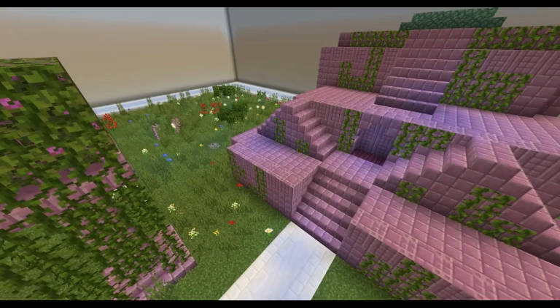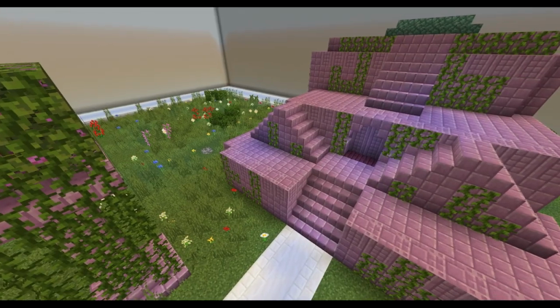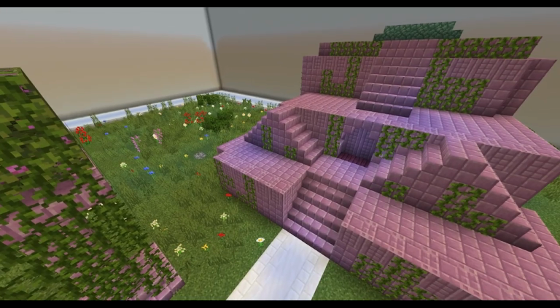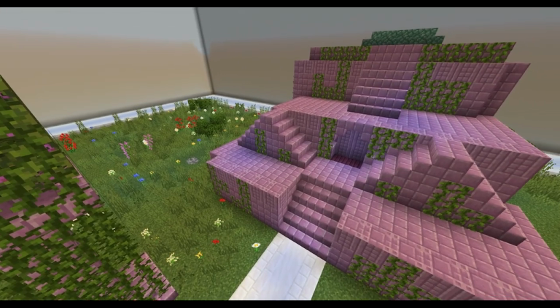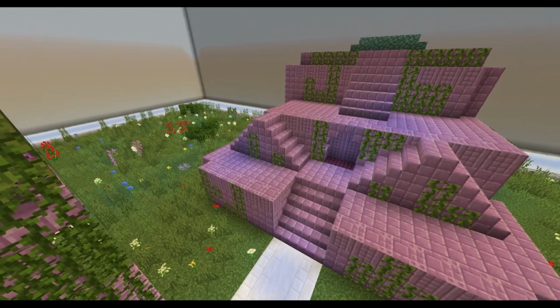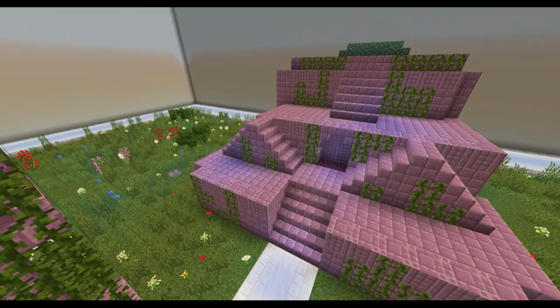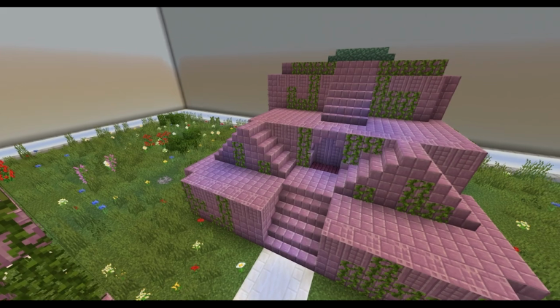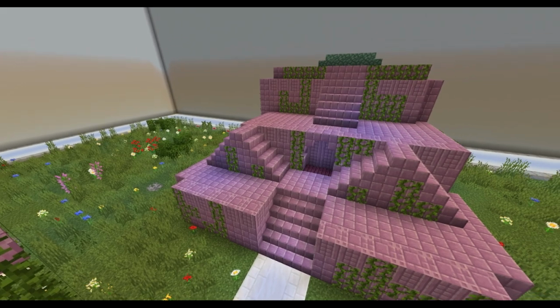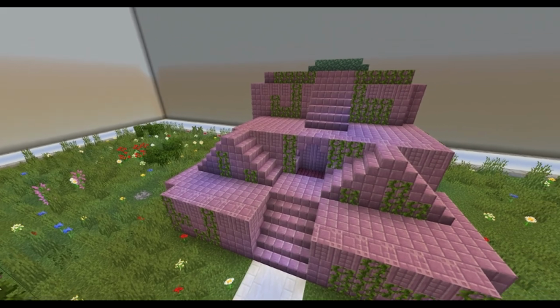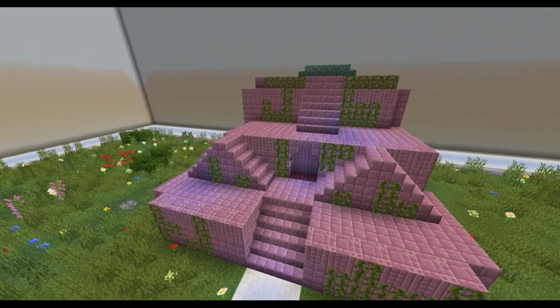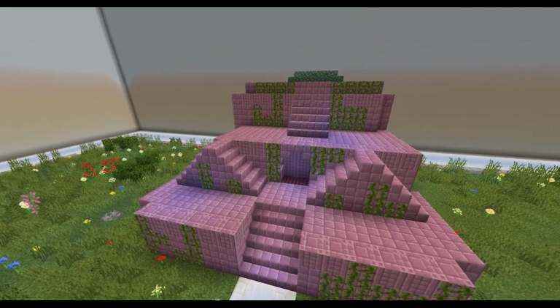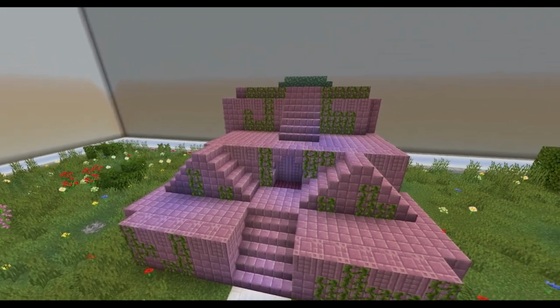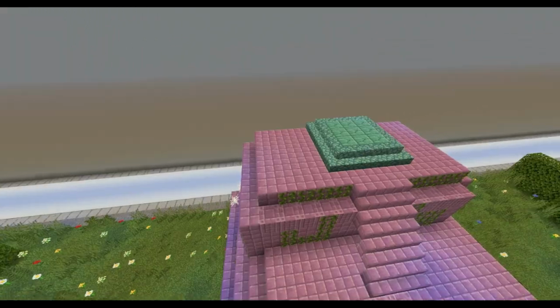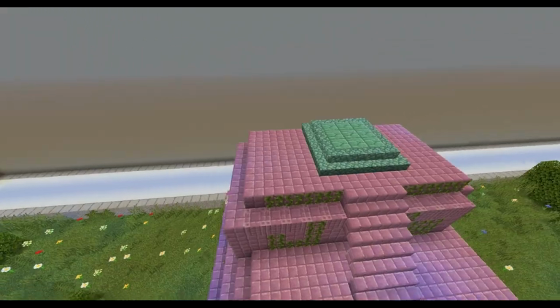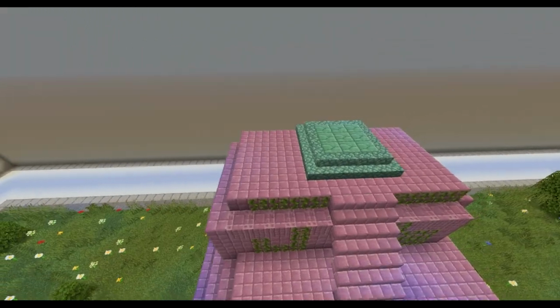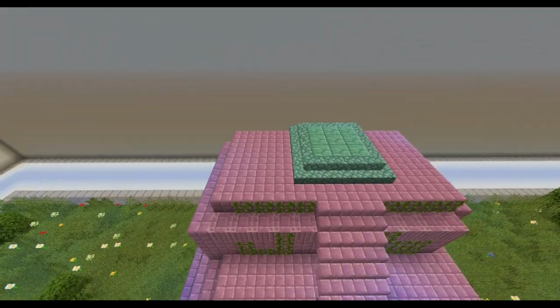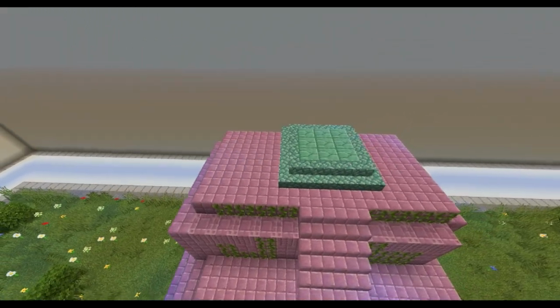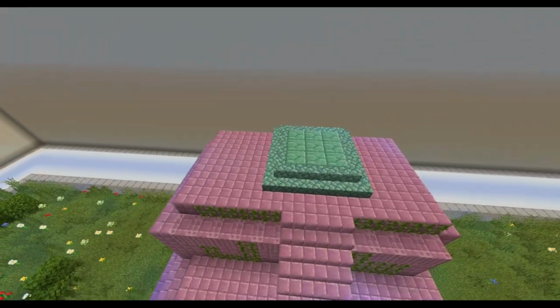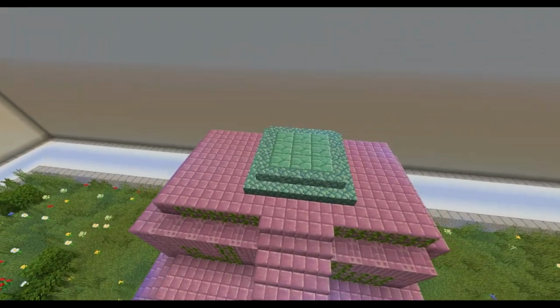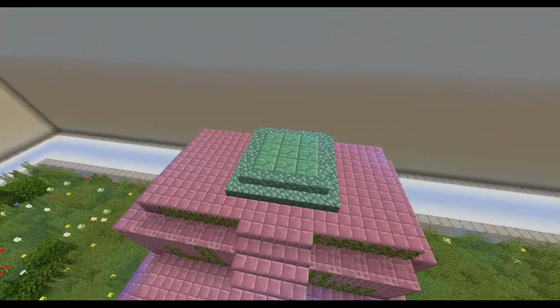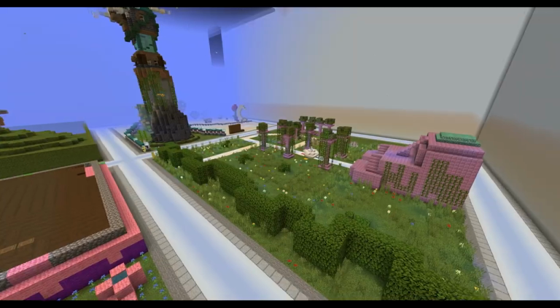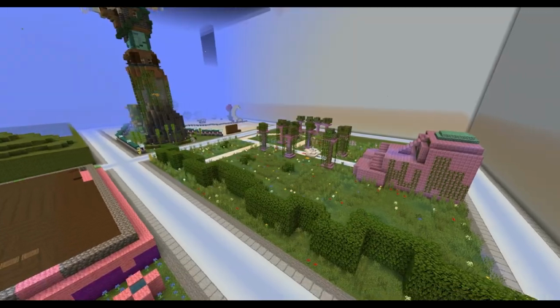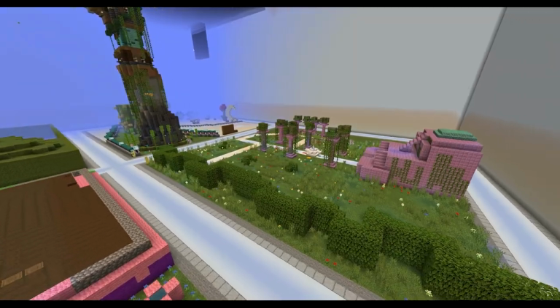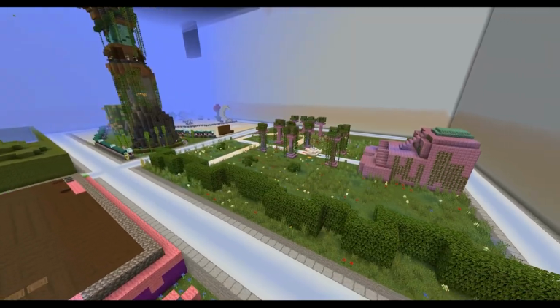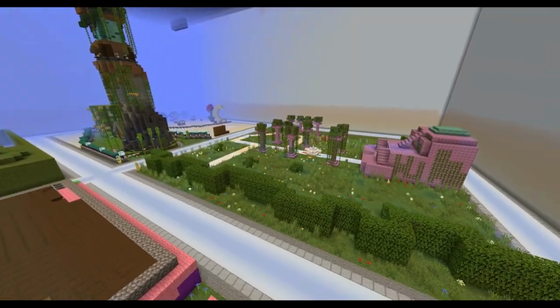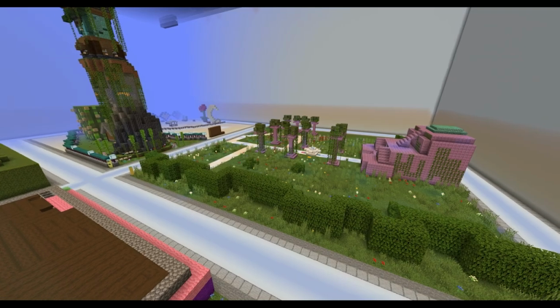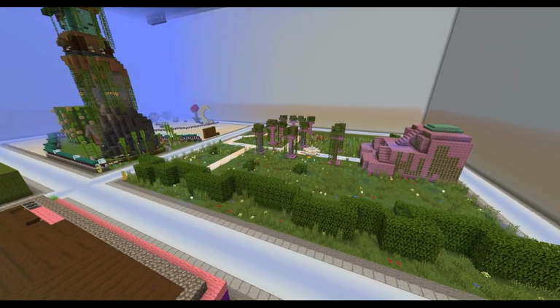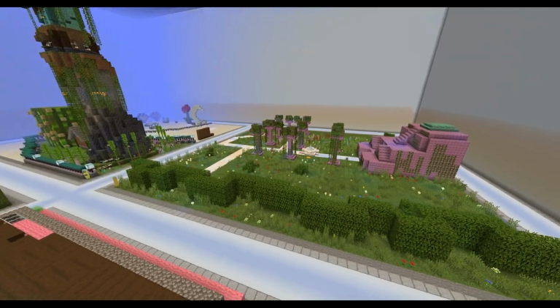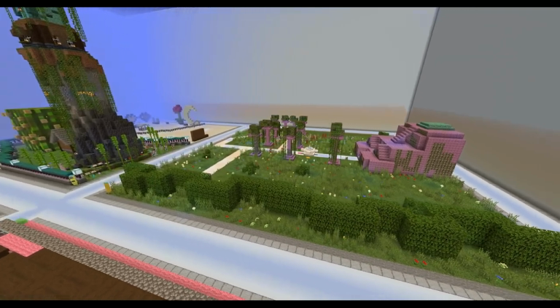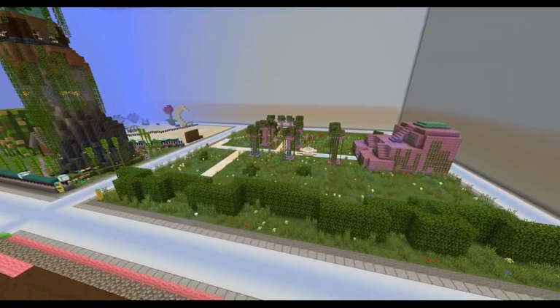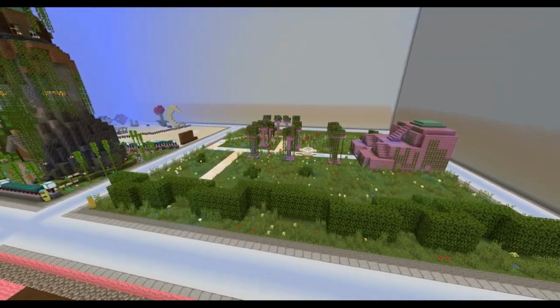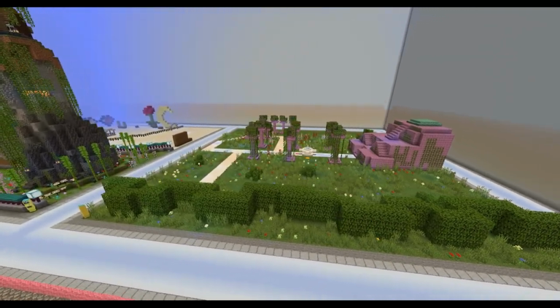Behind the dome structure is a stairway. At the top is a walk pad. This is how you enter Pink Diamond's garden.